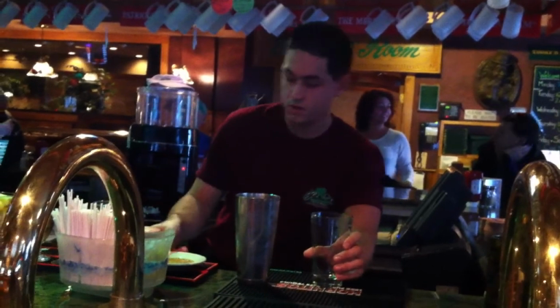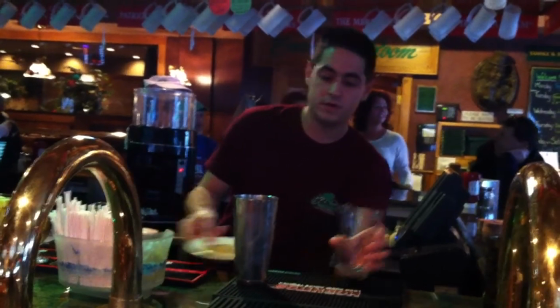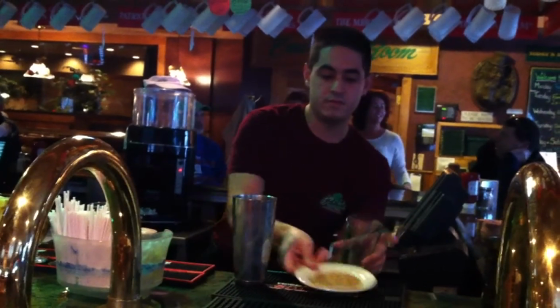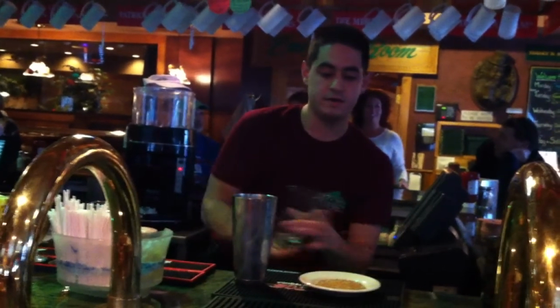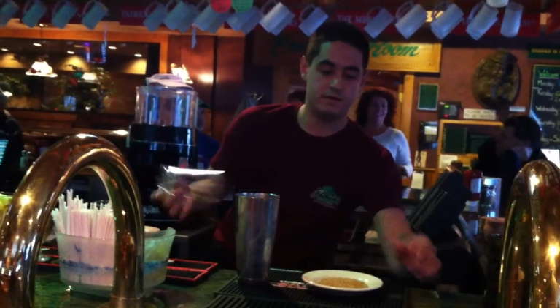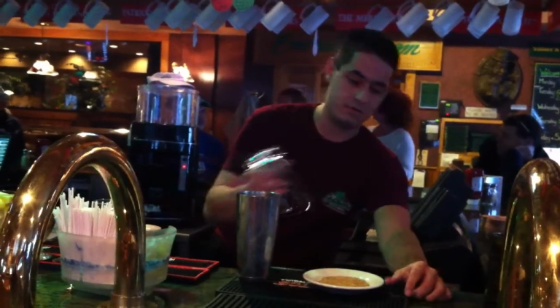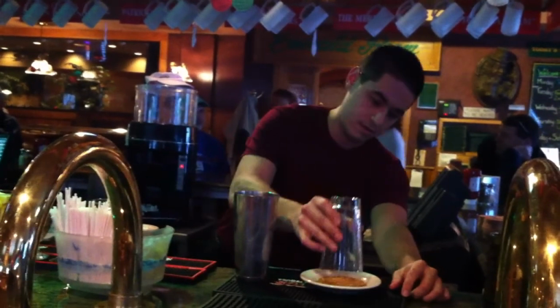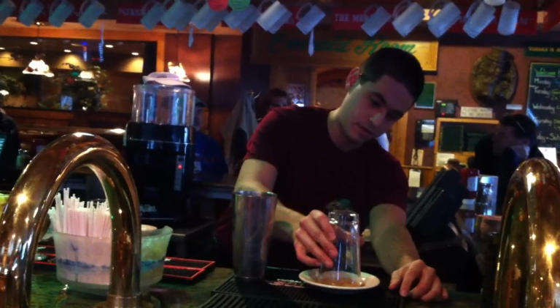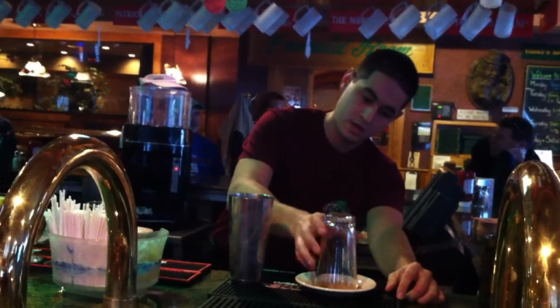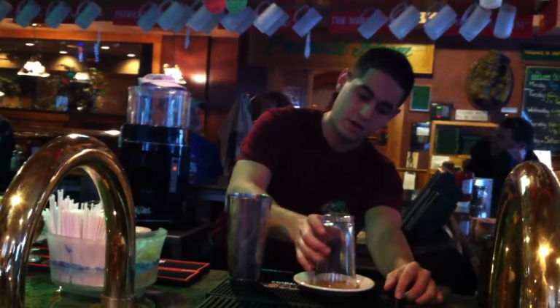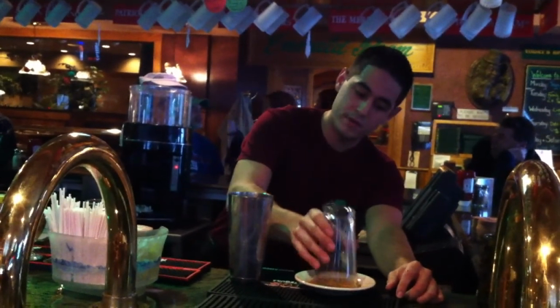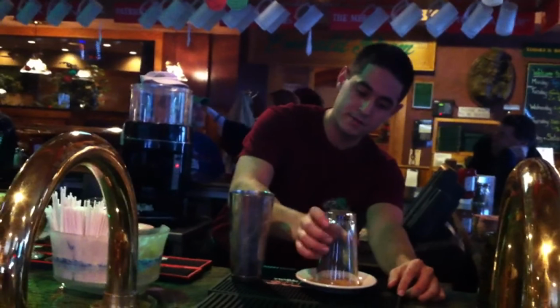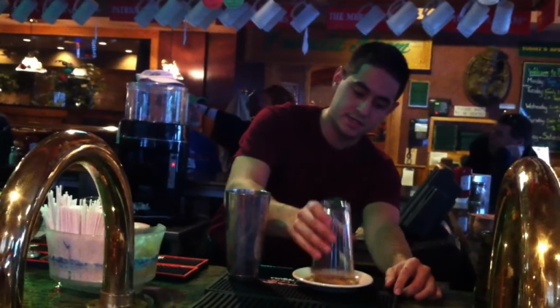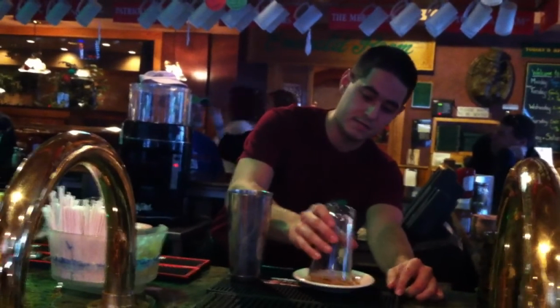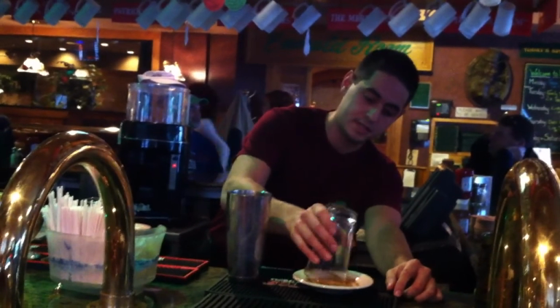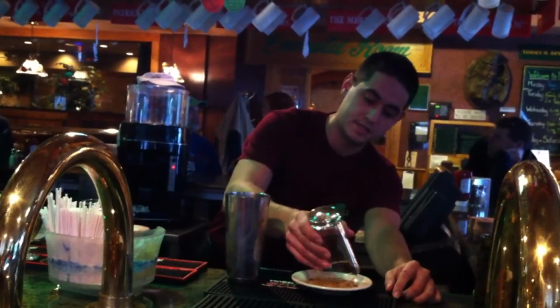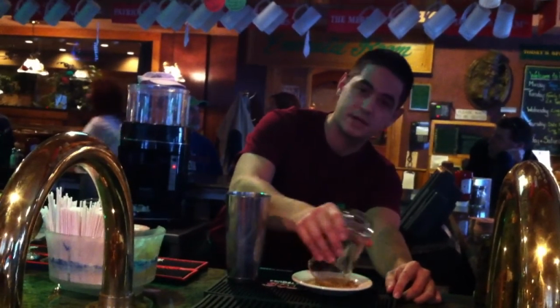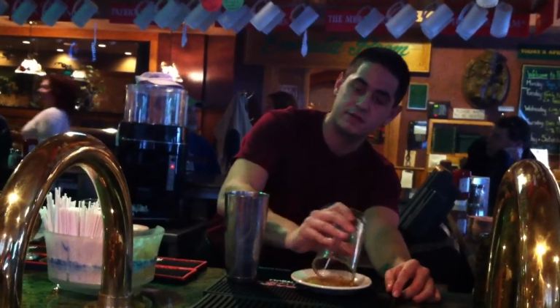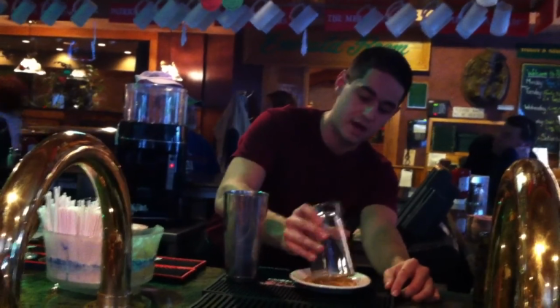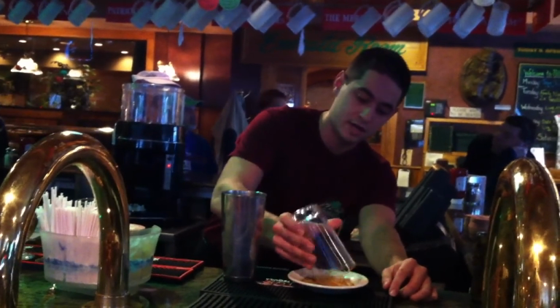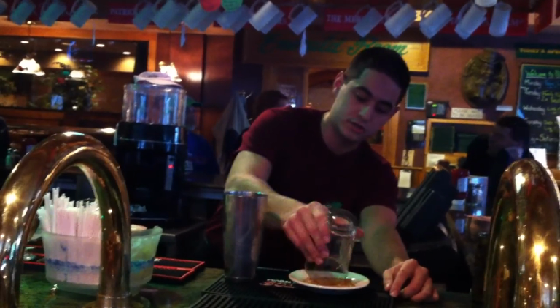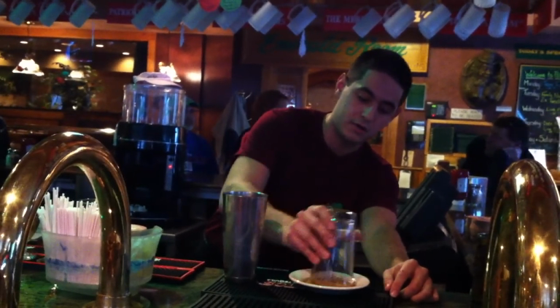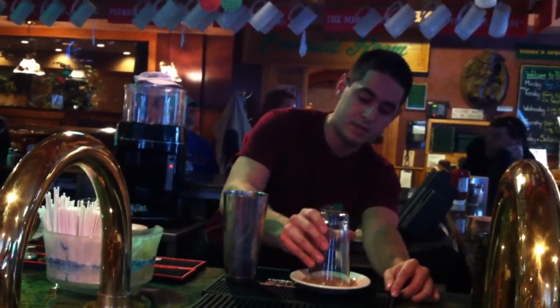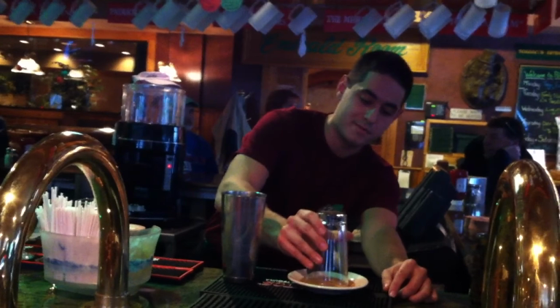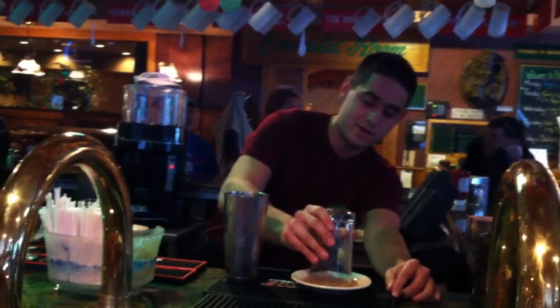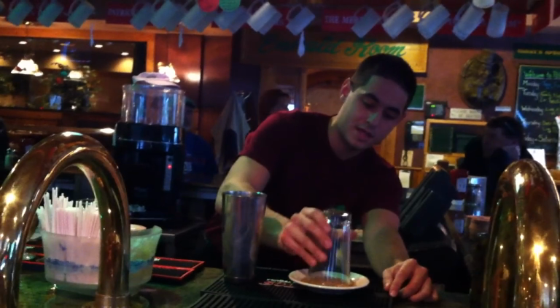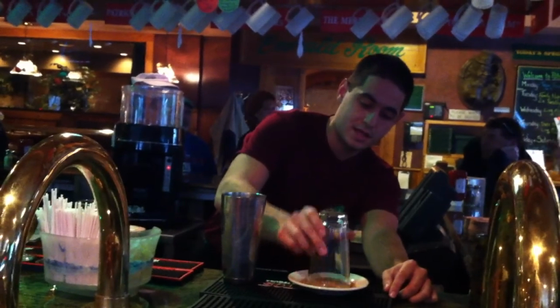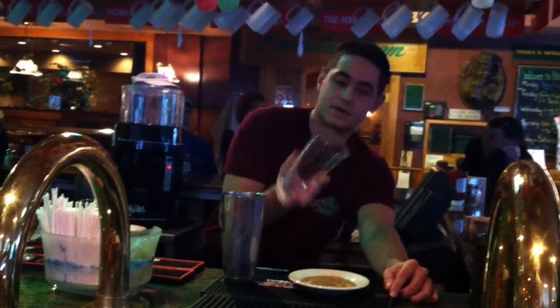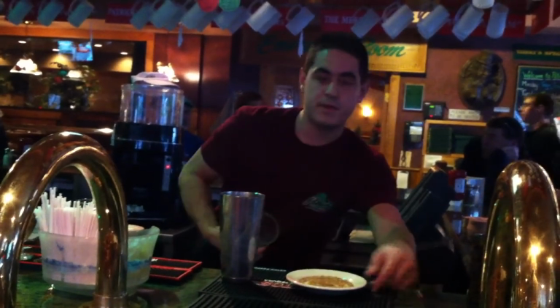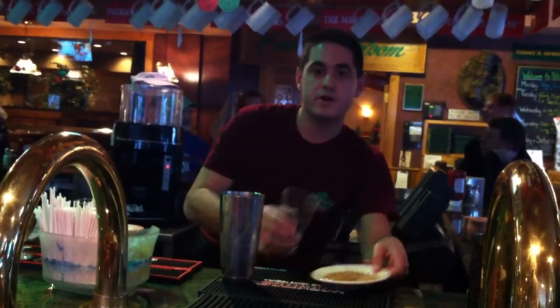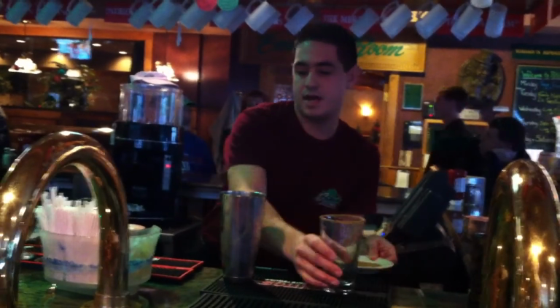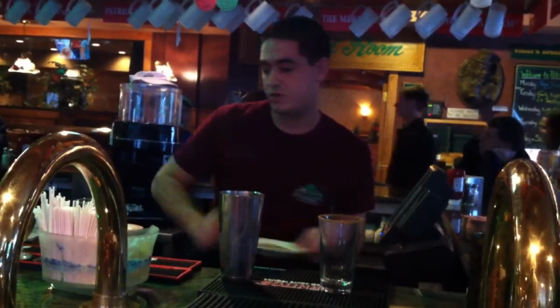We're going to rim that with our homemade Bloody Mary seasoning mix, consisting of celery salt, kosher salt, black pepper, garlic powder, and paprika.